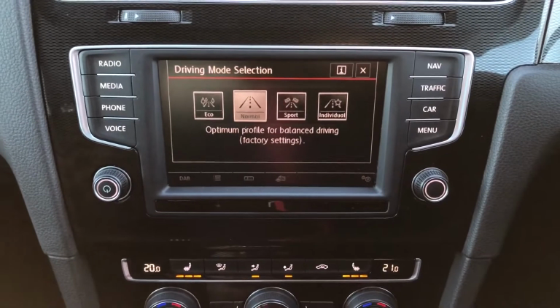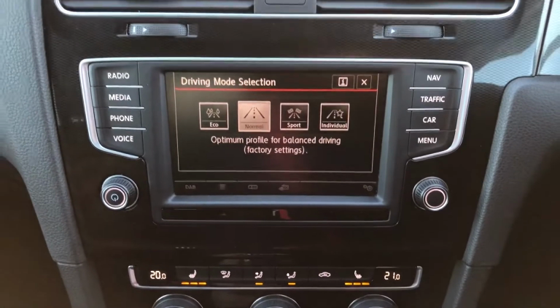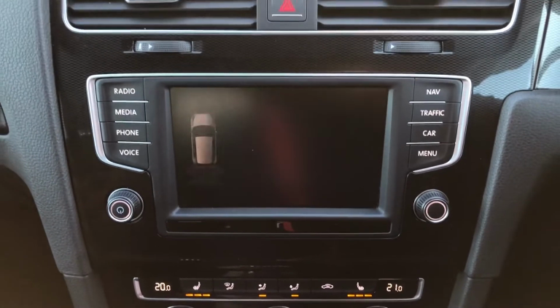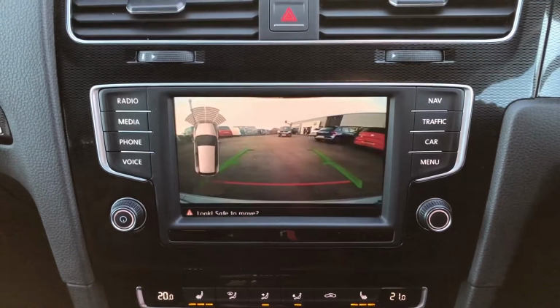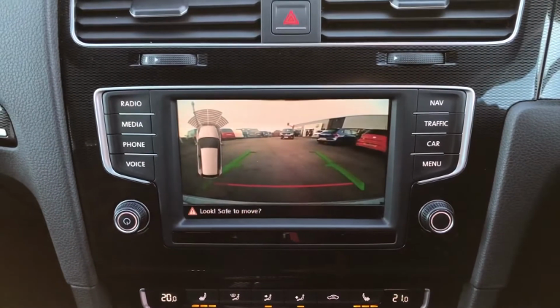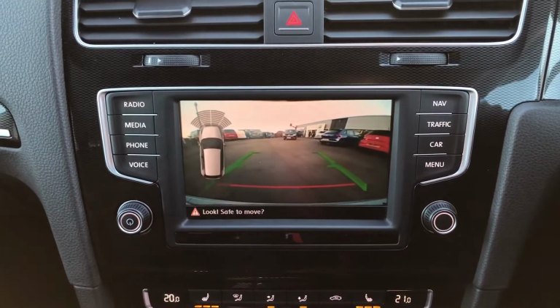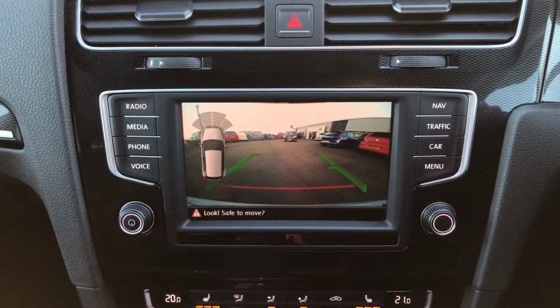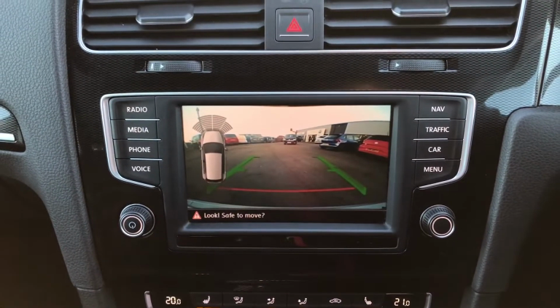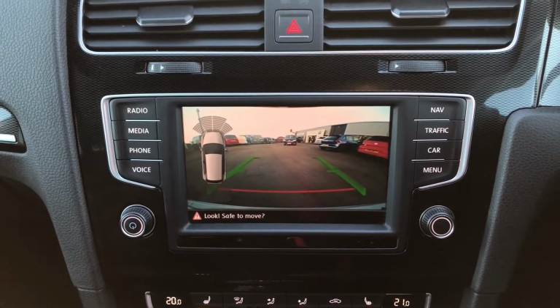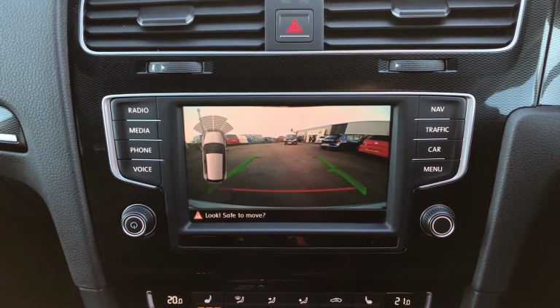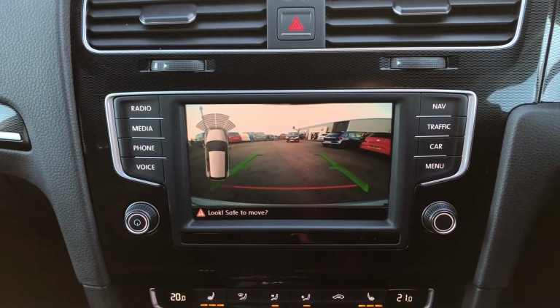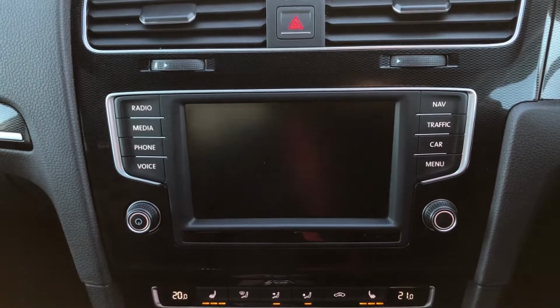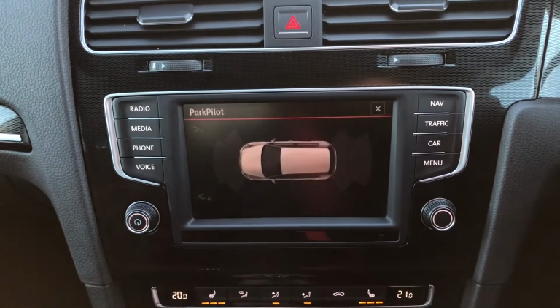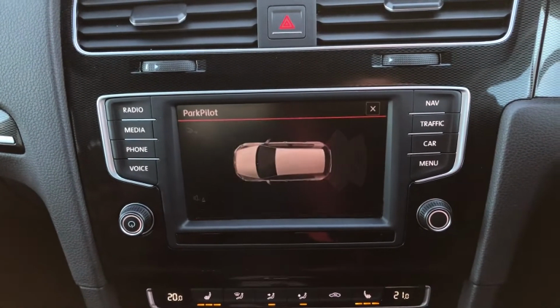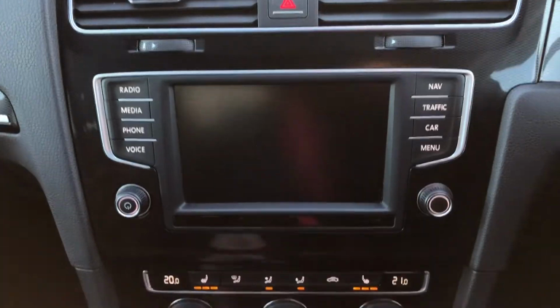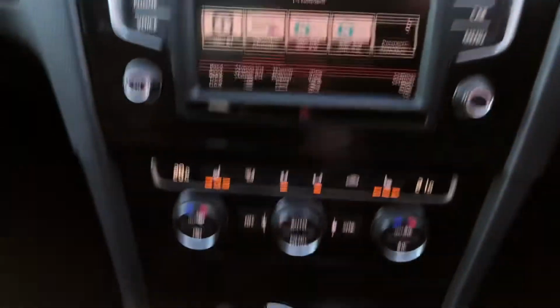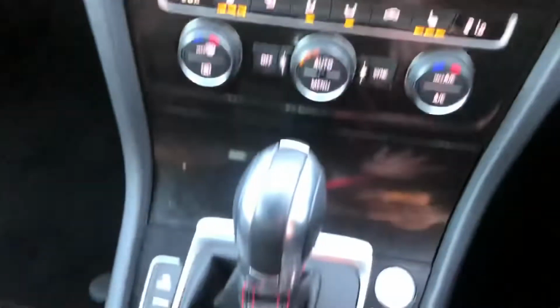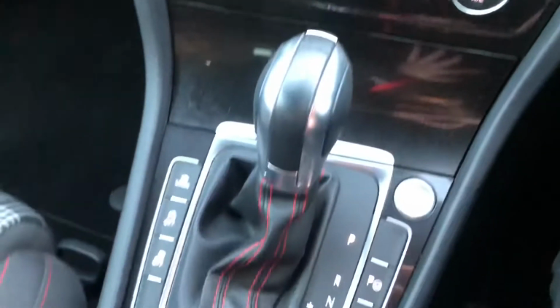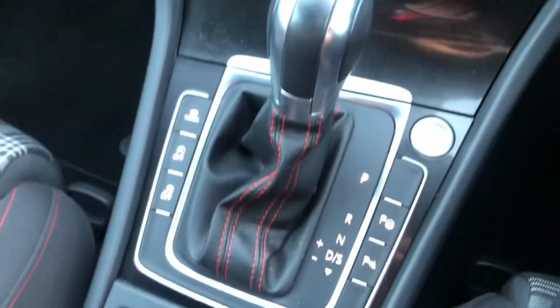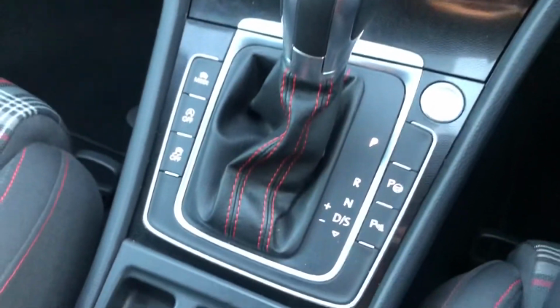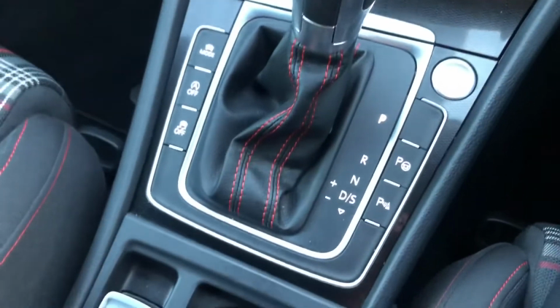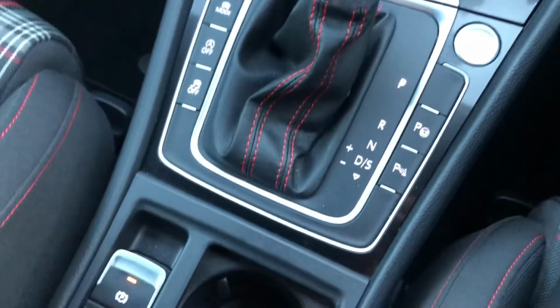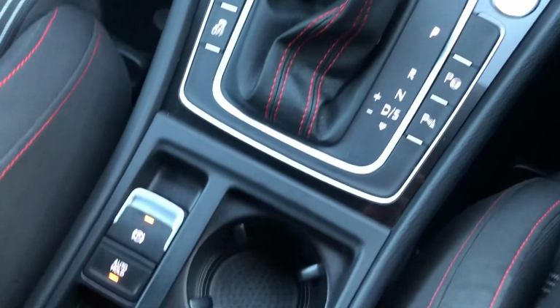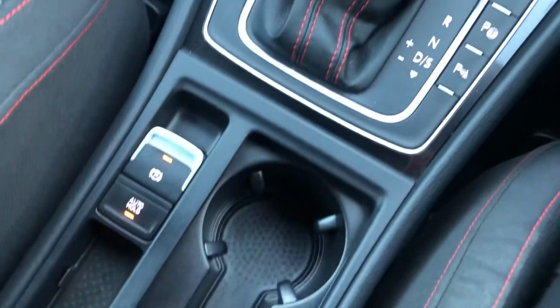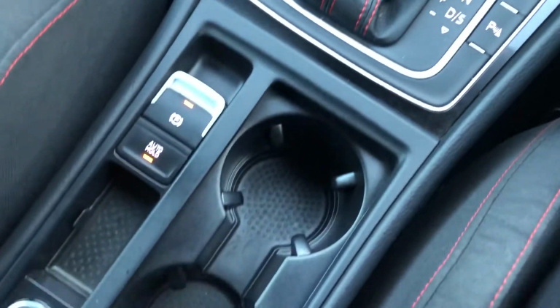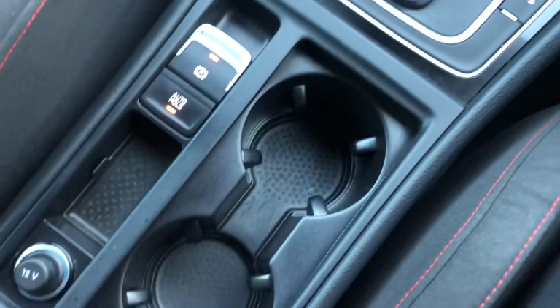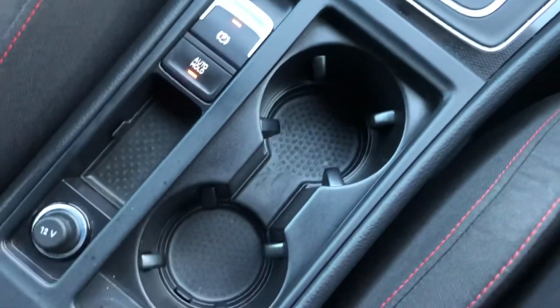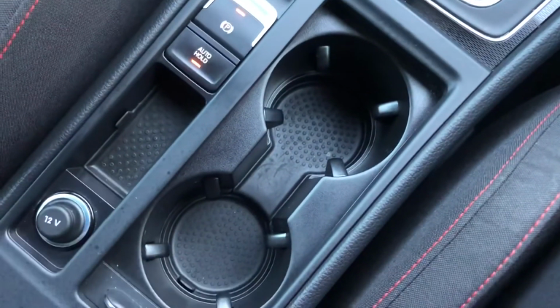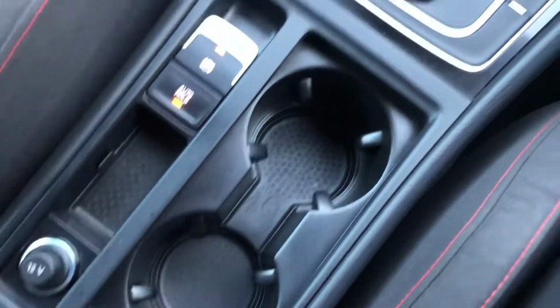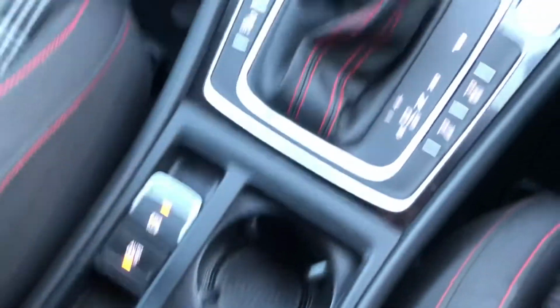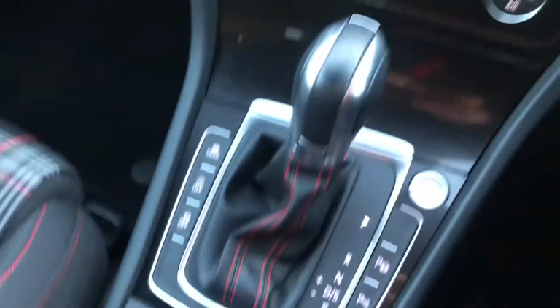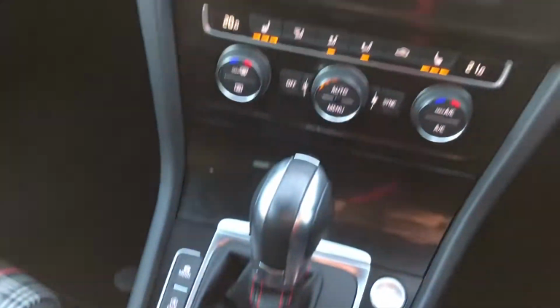If I pop it into reverse you can see you have got the rear view parking camera with front and rear parking sensors, and you have also got park assist as well. Underneath you've got your electronic parking brake with auto hold.